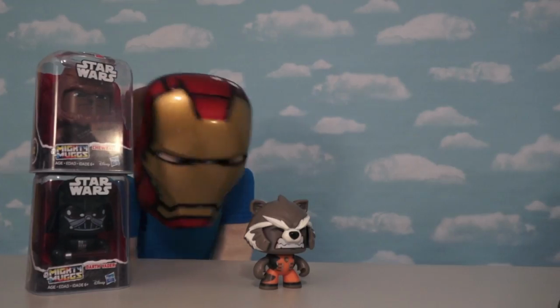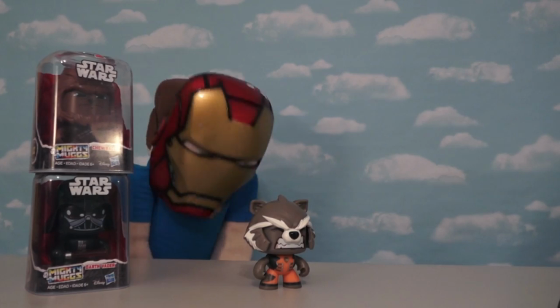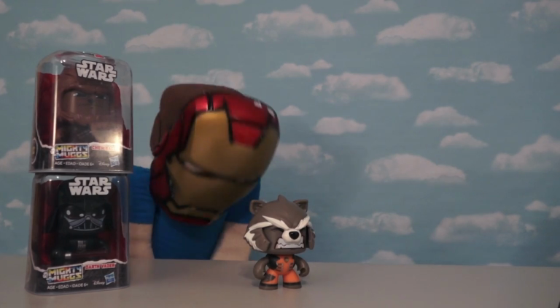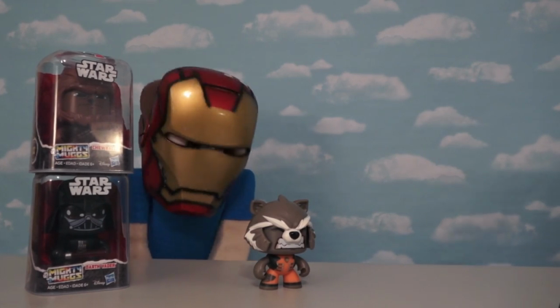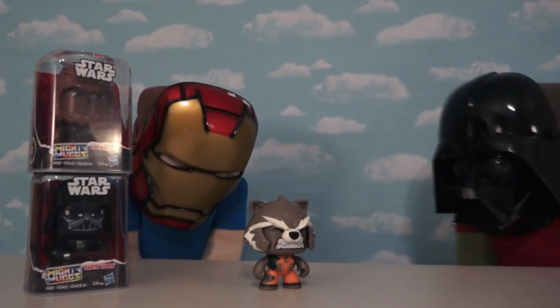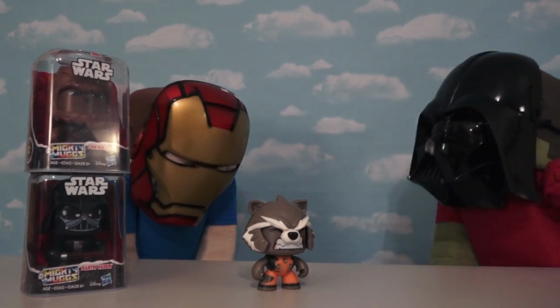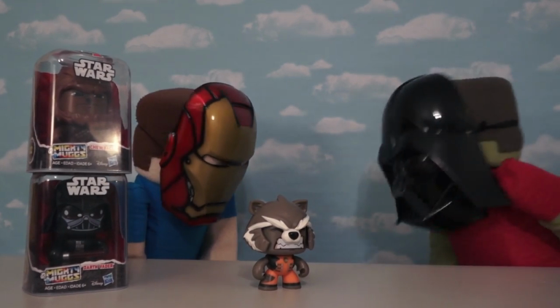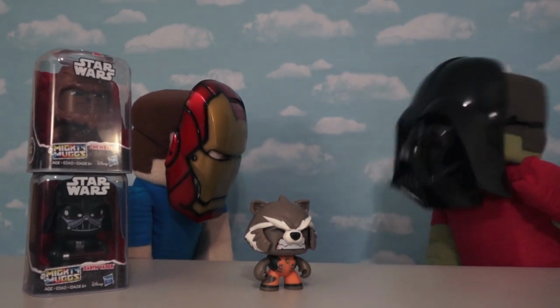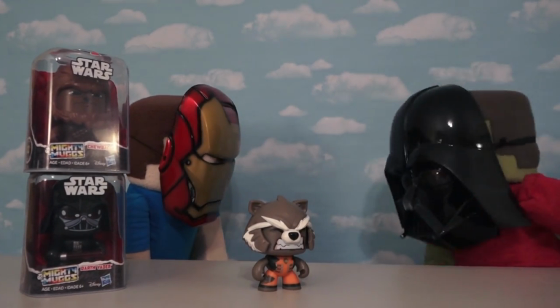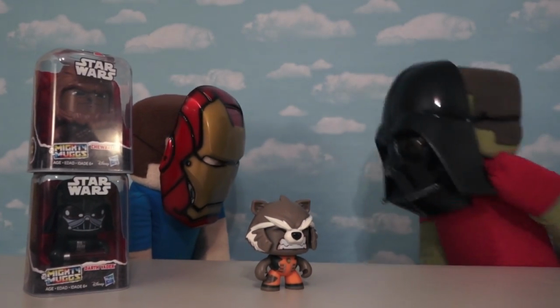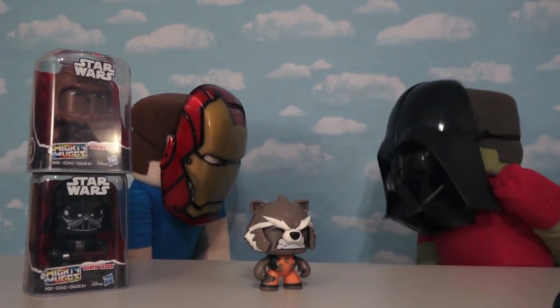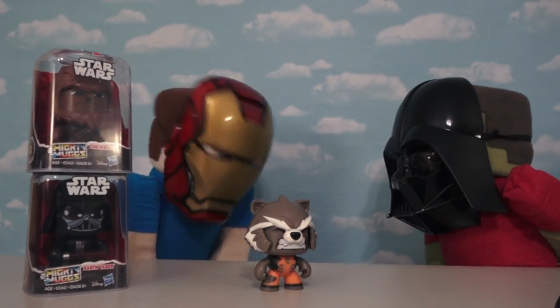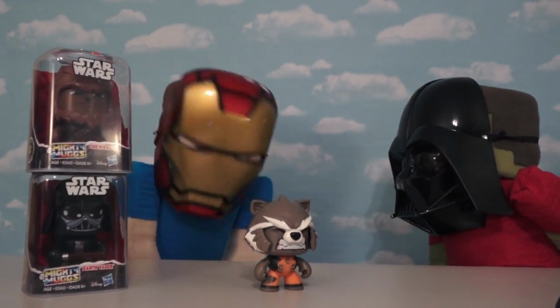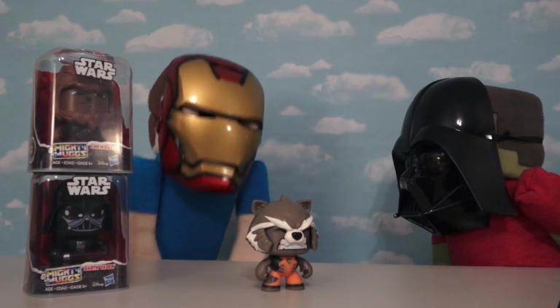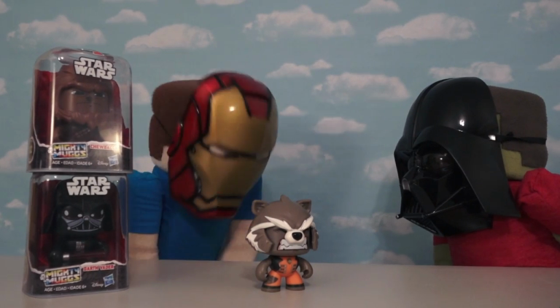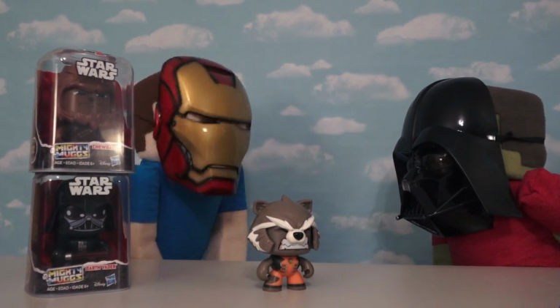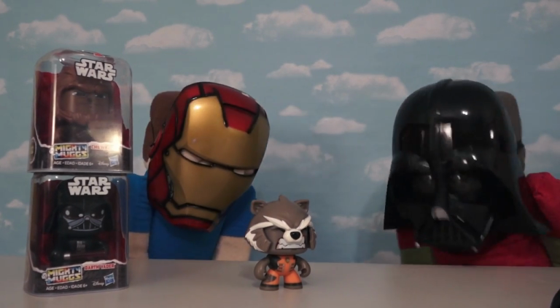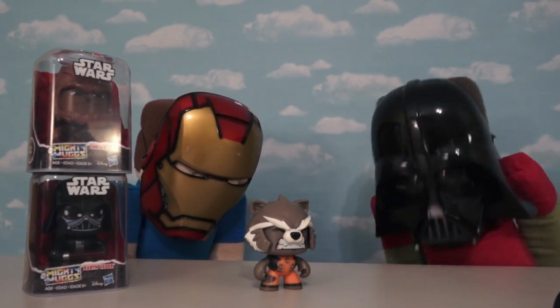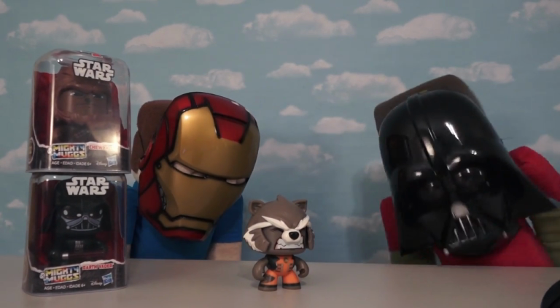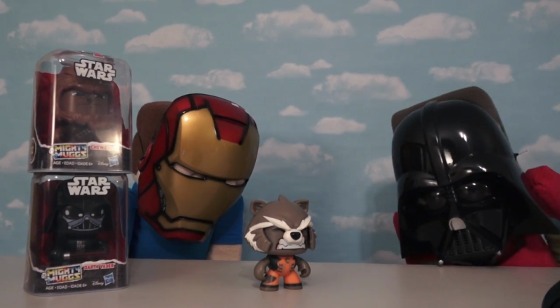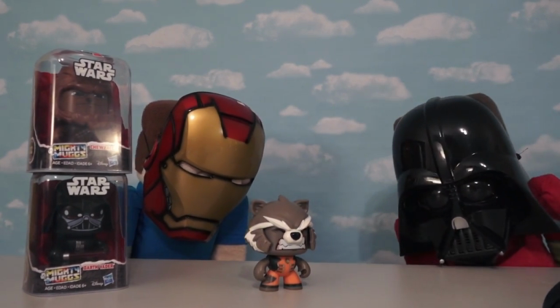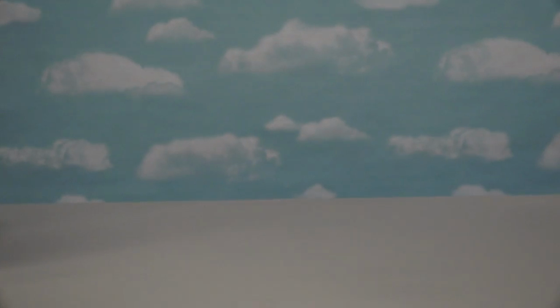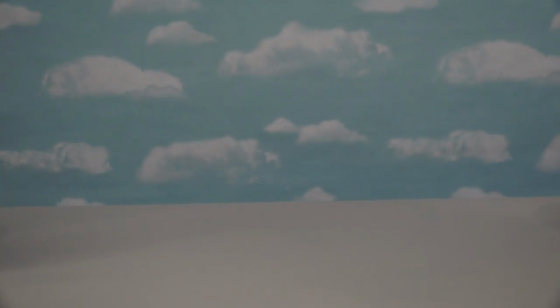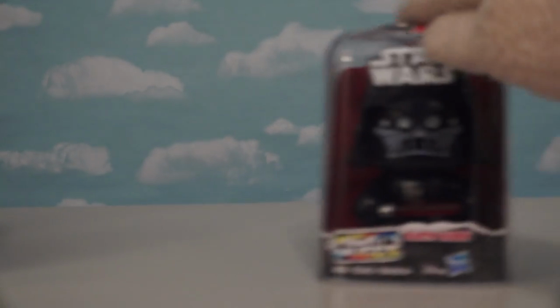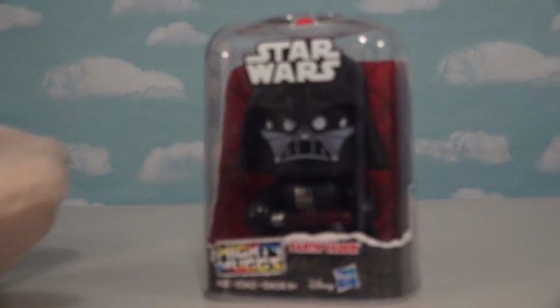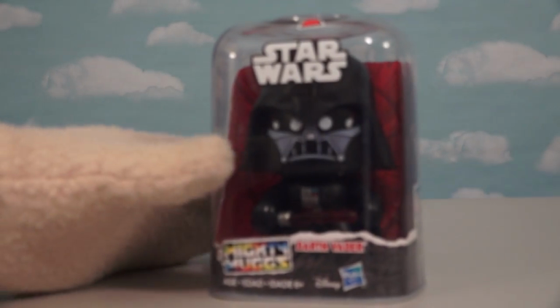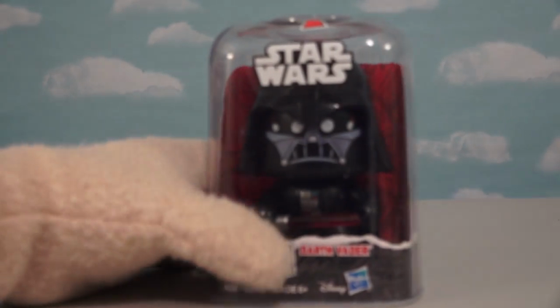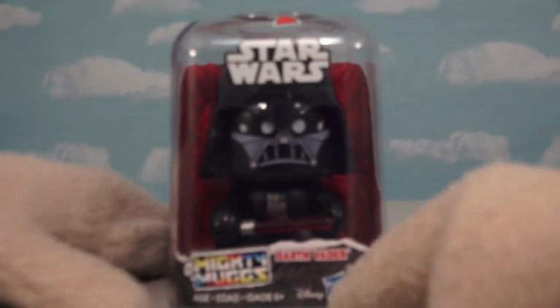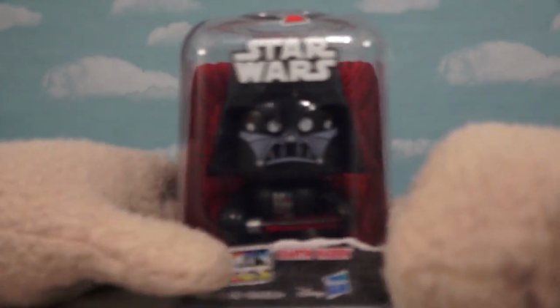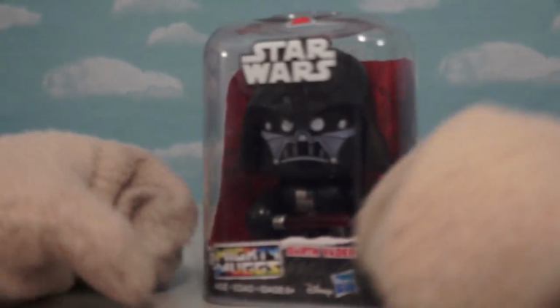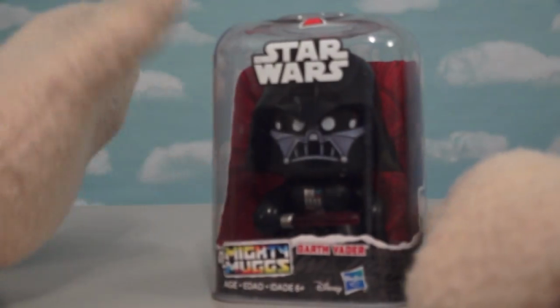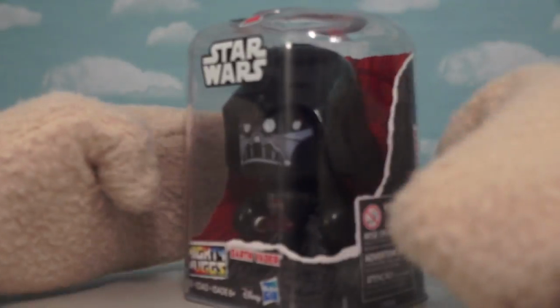I'm really starting to like these Mighty Mugs. Can we look at Darth Vader now, please? Alright, calm down Steve — we'll look at Darth Vader. Now it's time to move on to Star Wars, and specifically, Darth Vader.